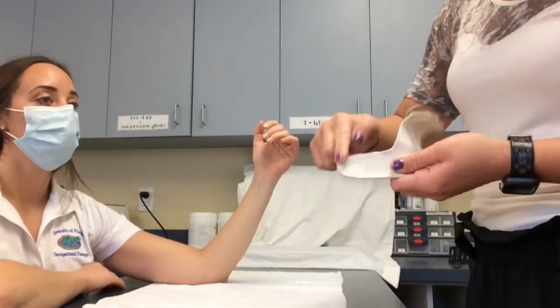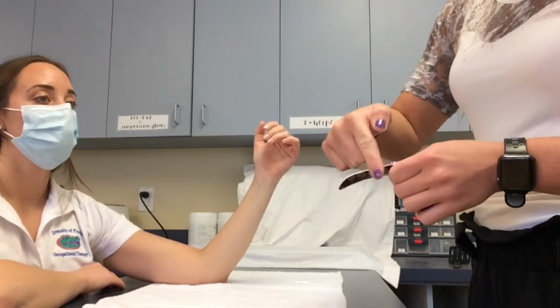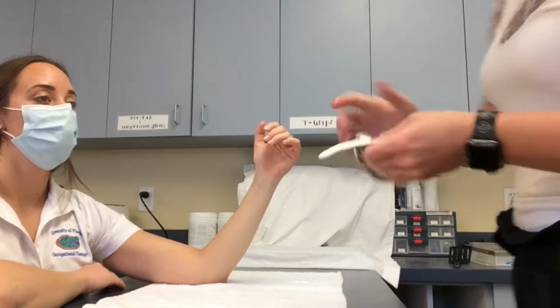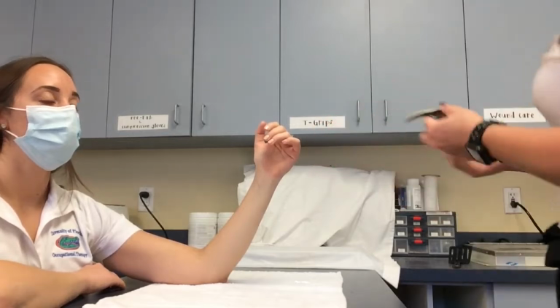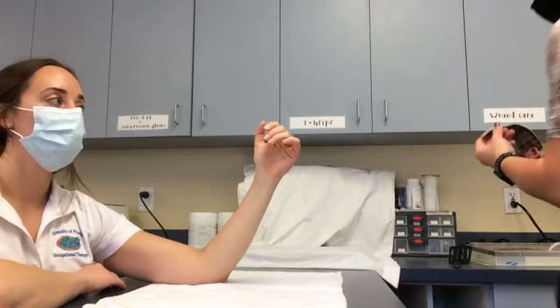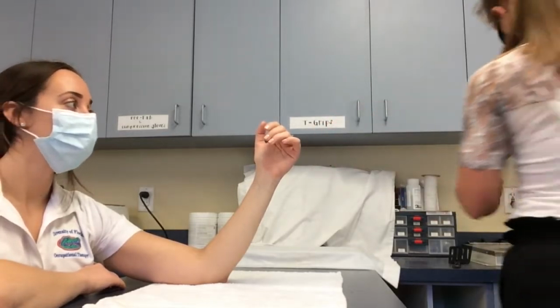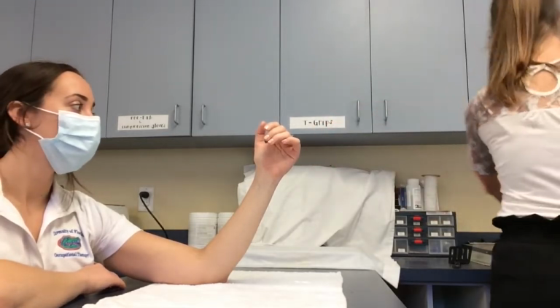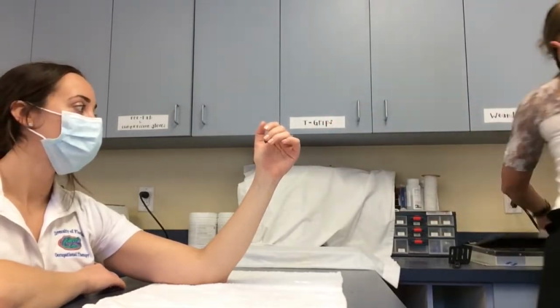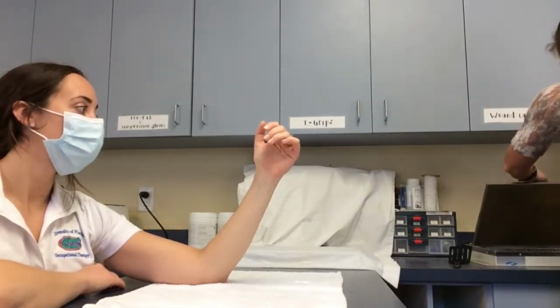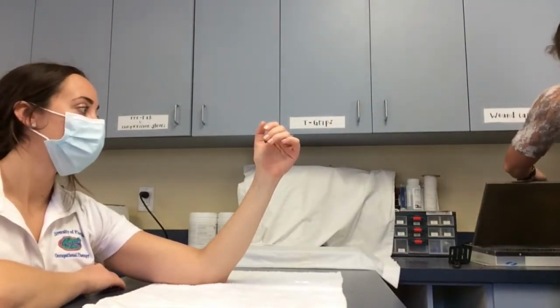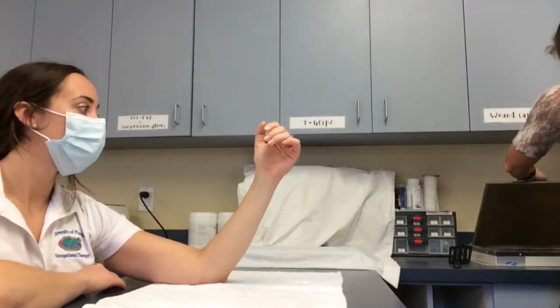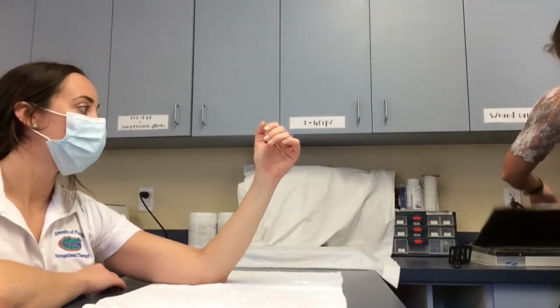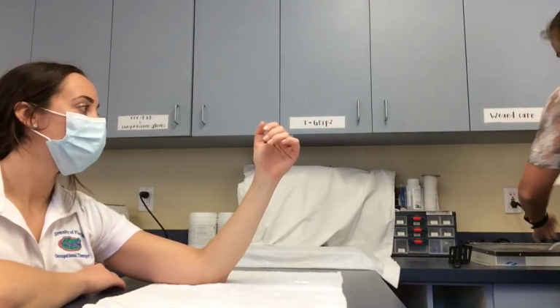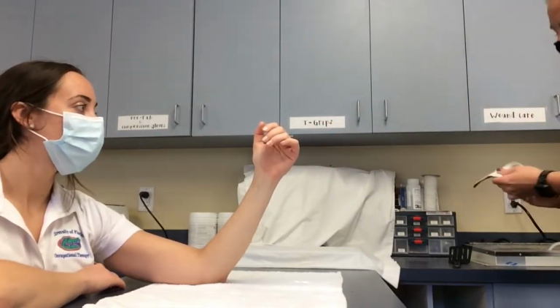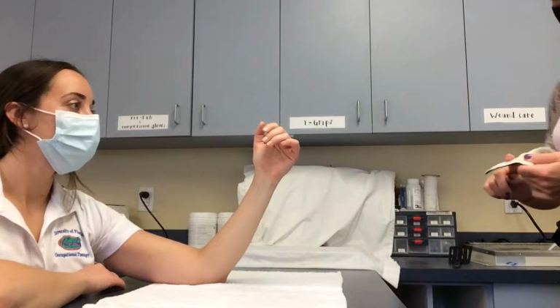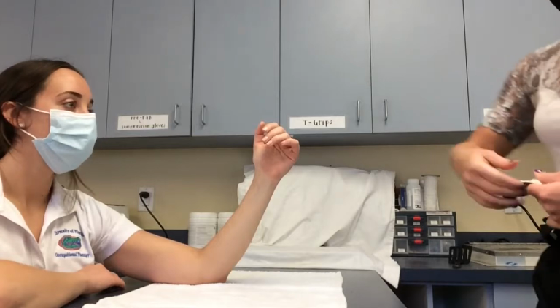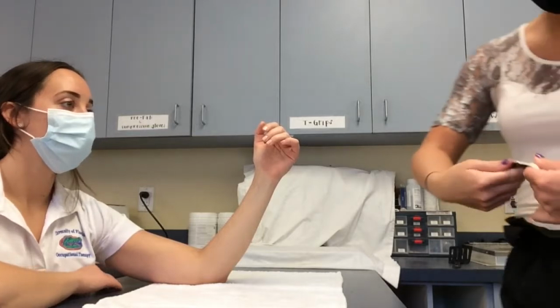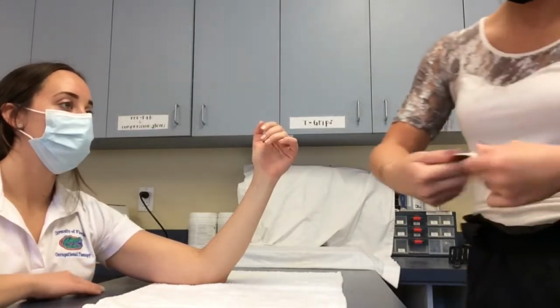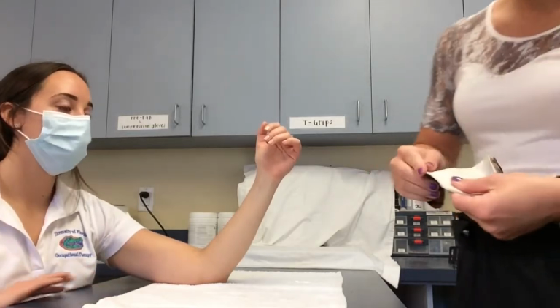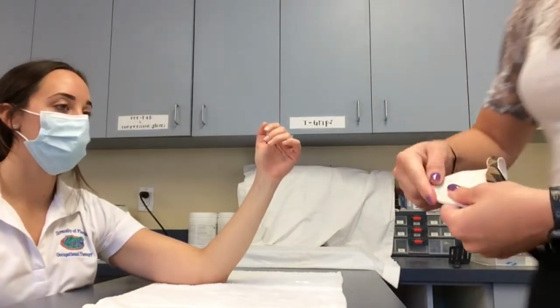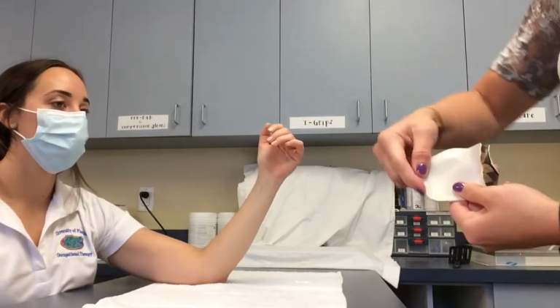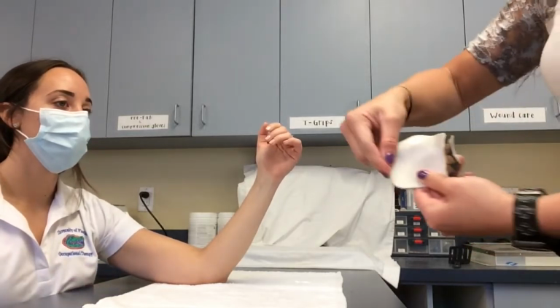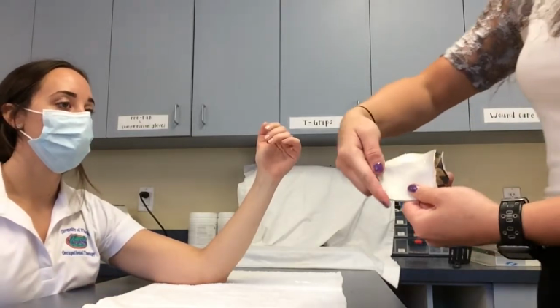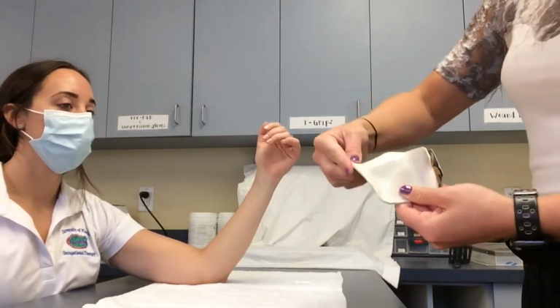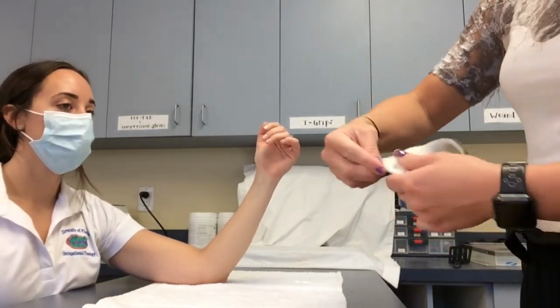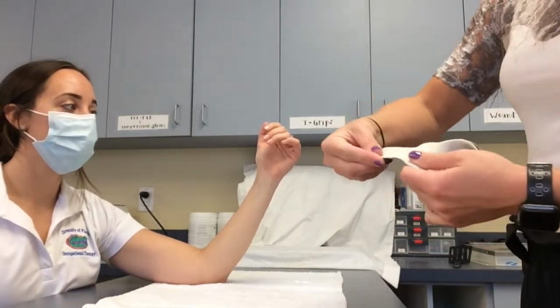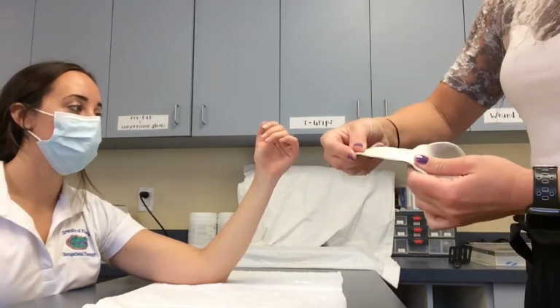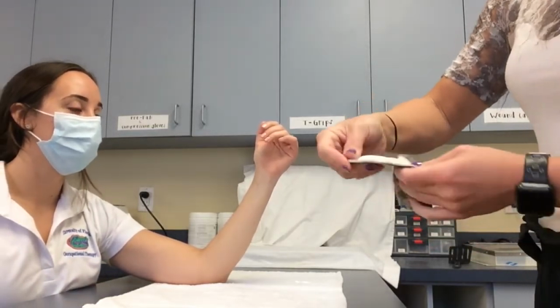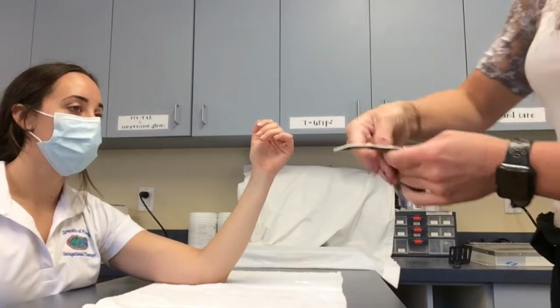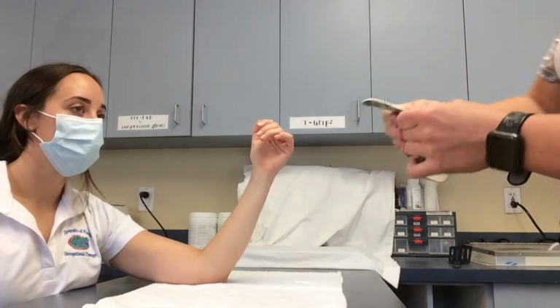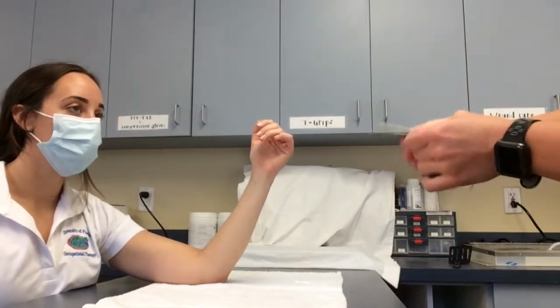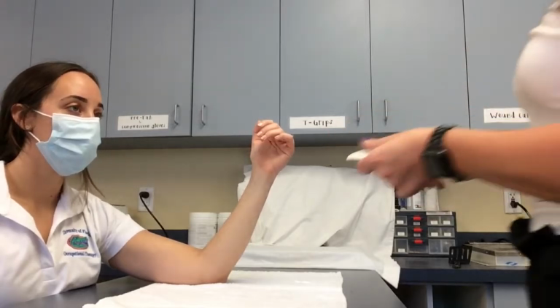Next, you want to use the hot water and round the edges of the orthosis, ensuring that there are no pointy edges. Also, place back onto the patient to ensure that it fits properly.